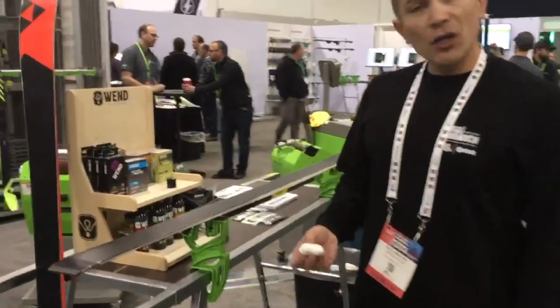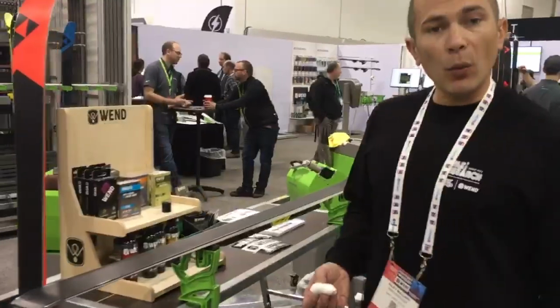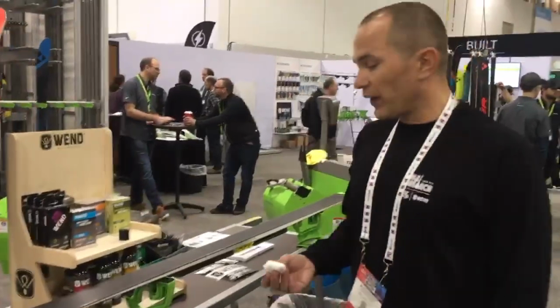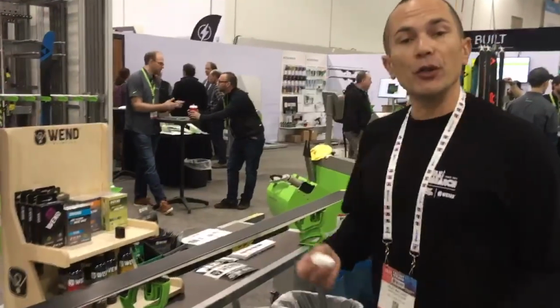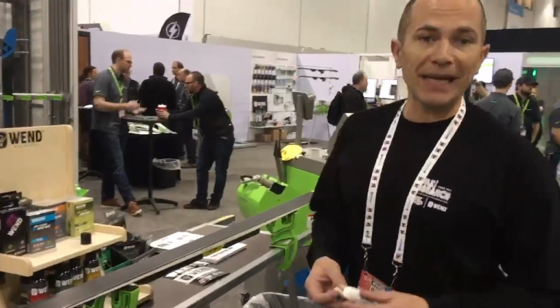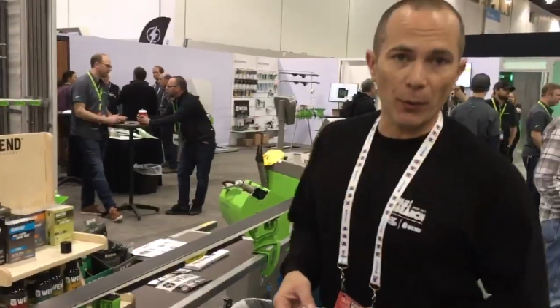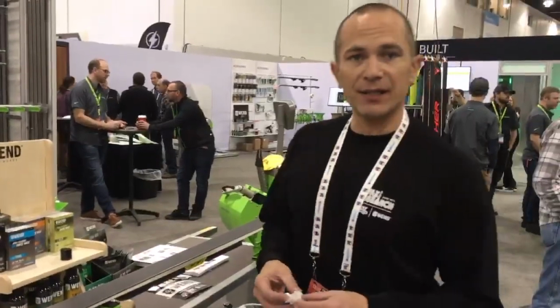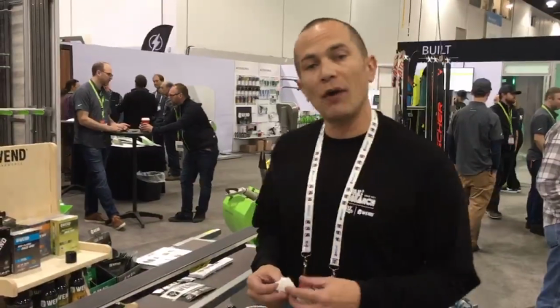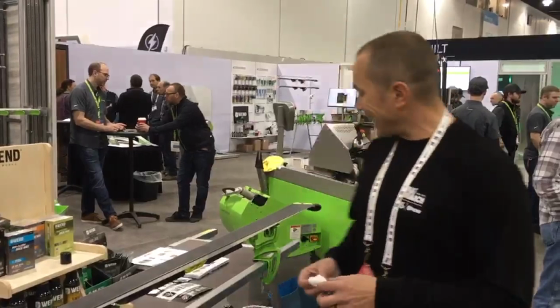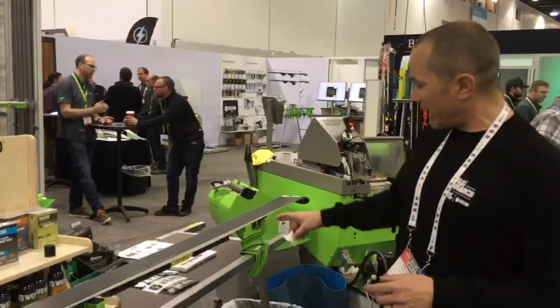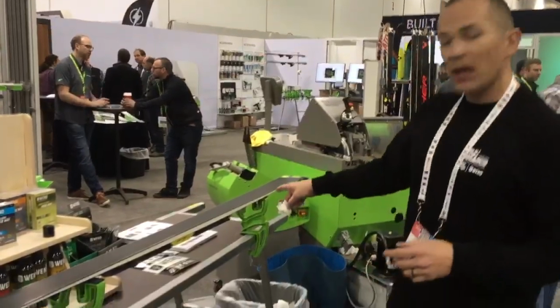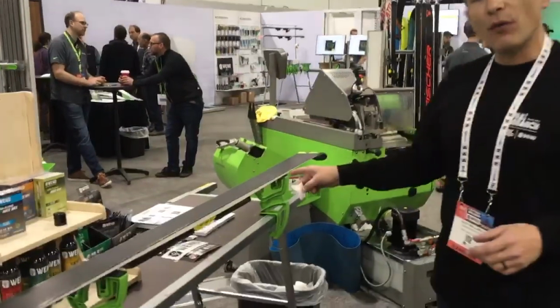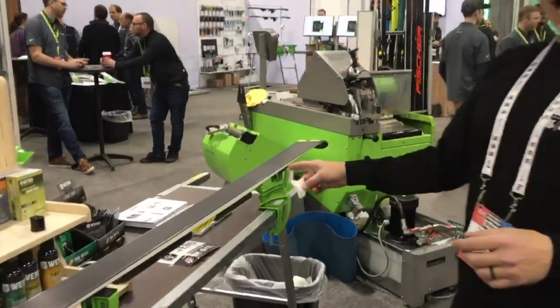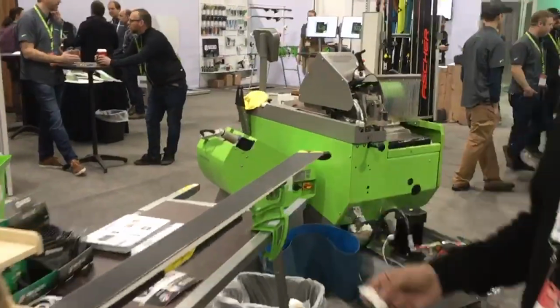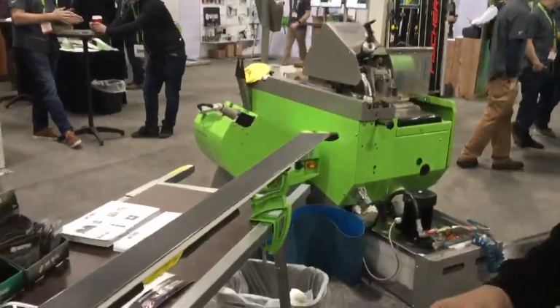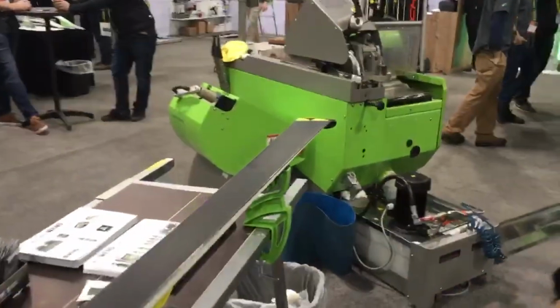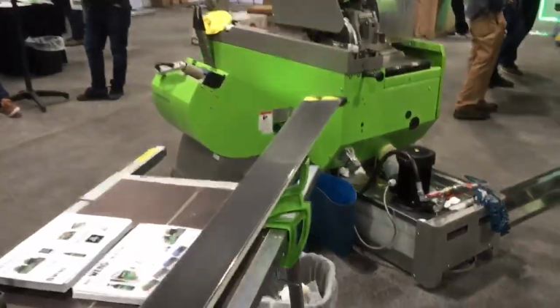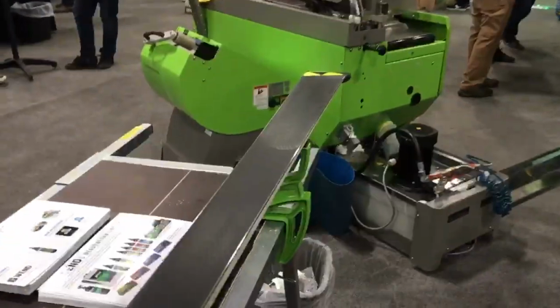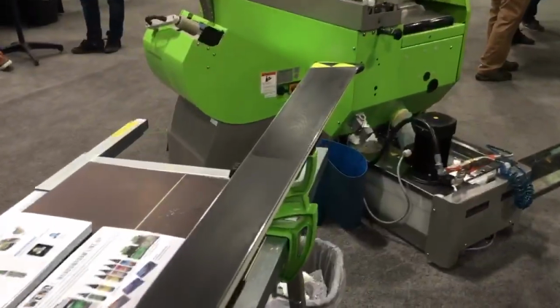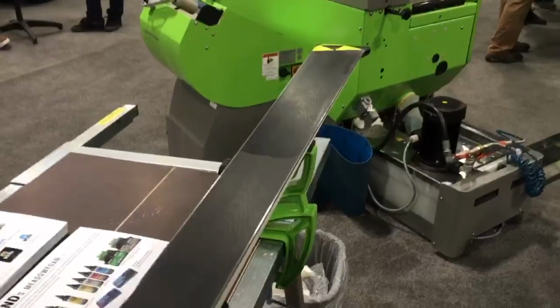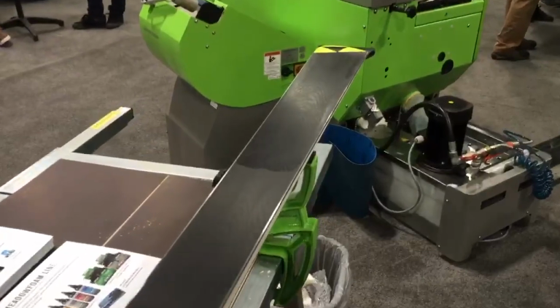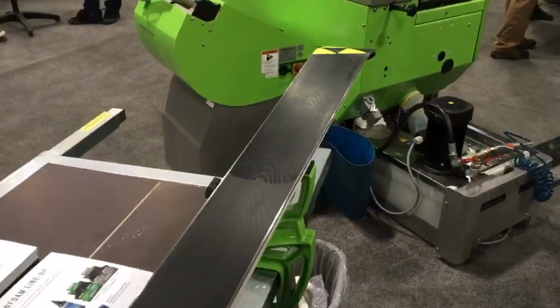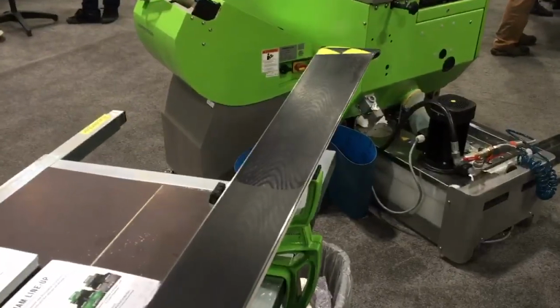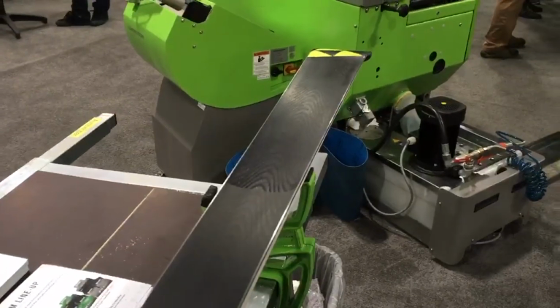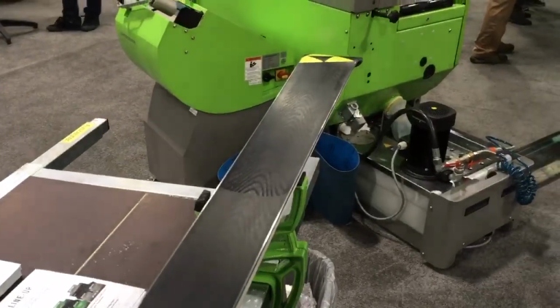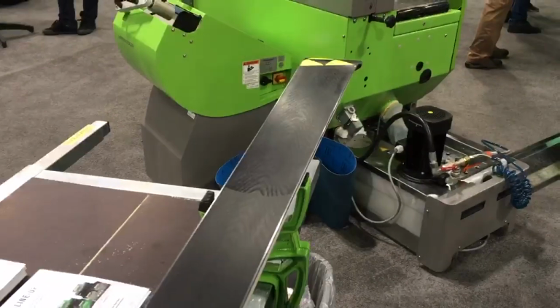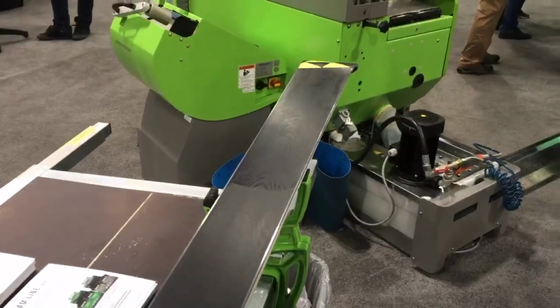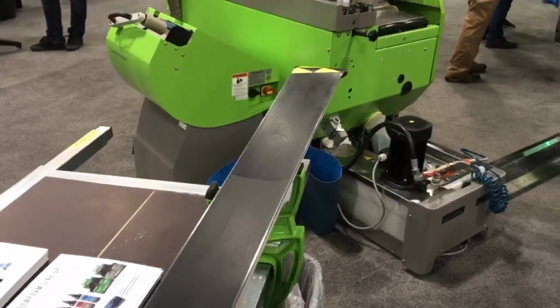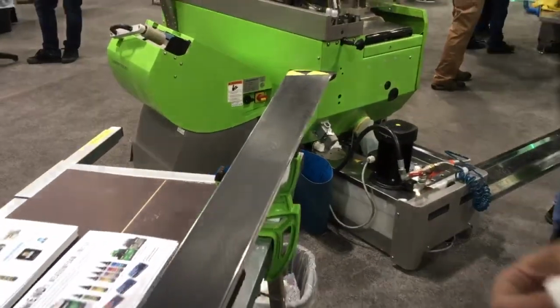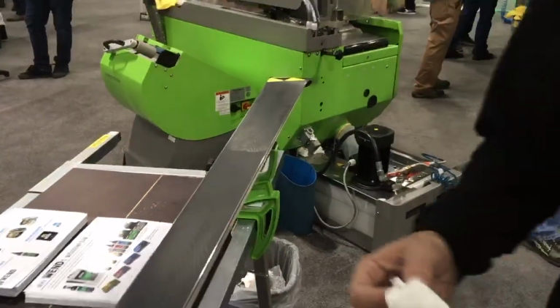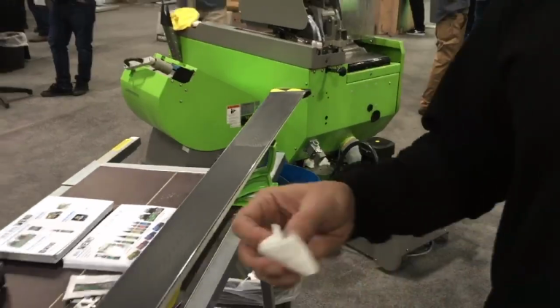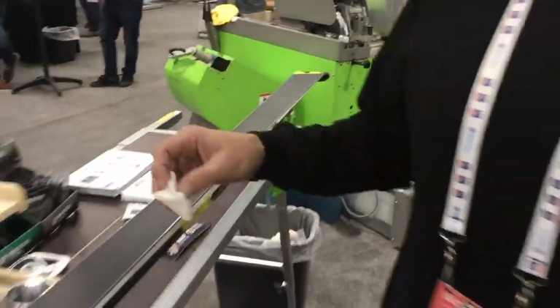What we're working with here is the new NP Liquid Wax. We've got a section here that we've already waxed and let dry — took about 10 minutes to get a nice dry — and it looks like we've painted it black here.